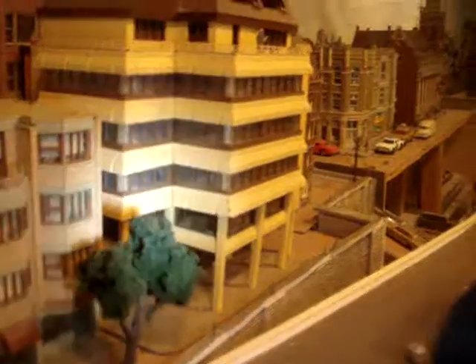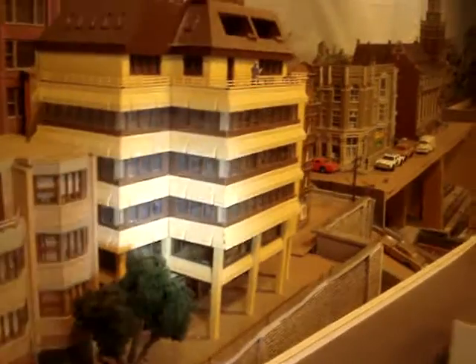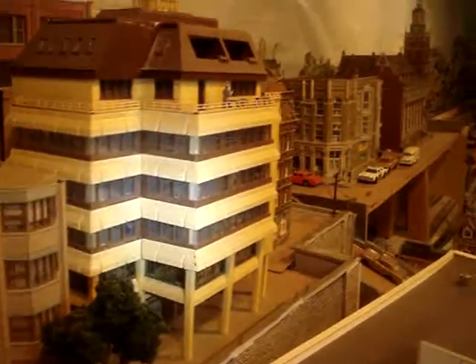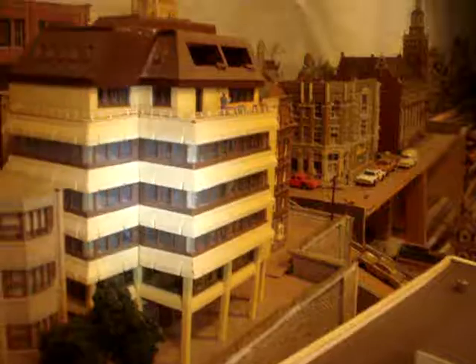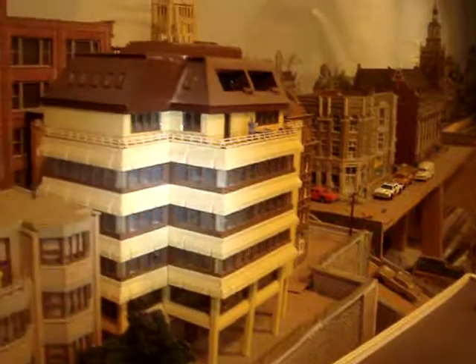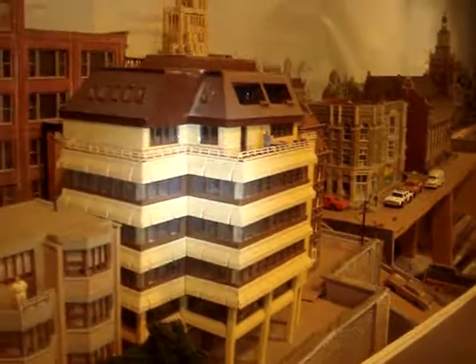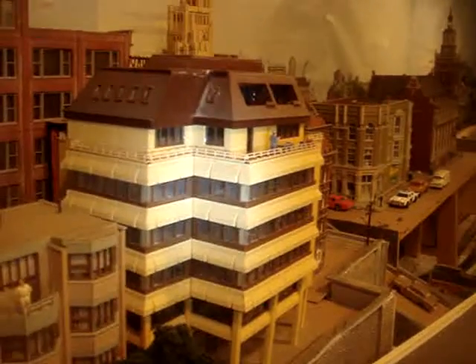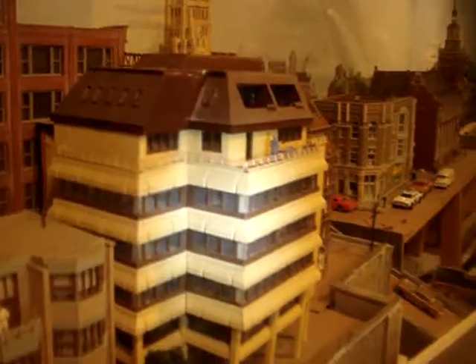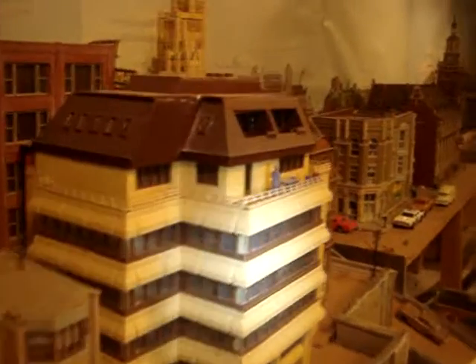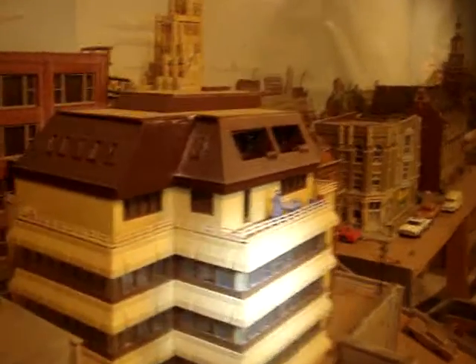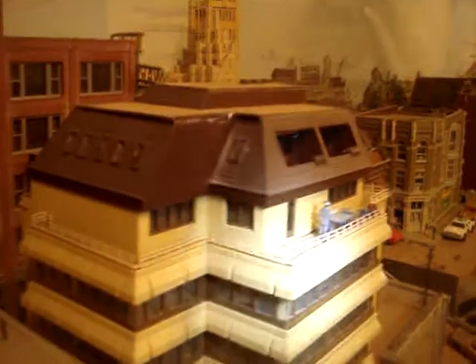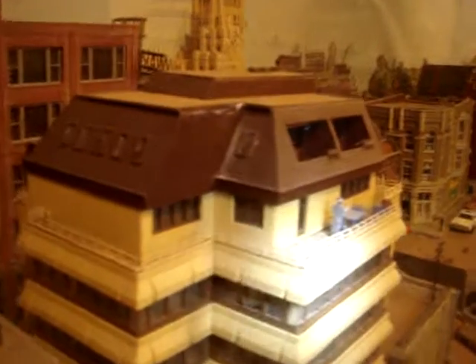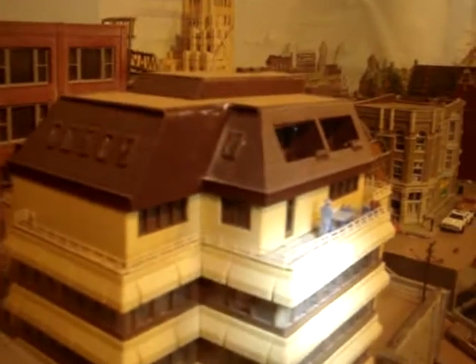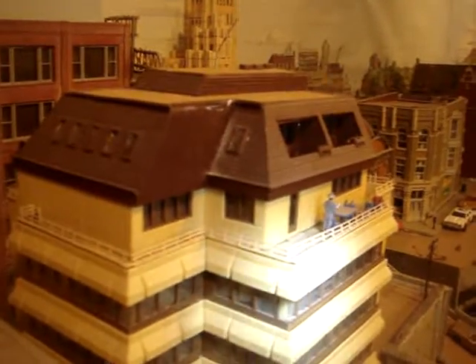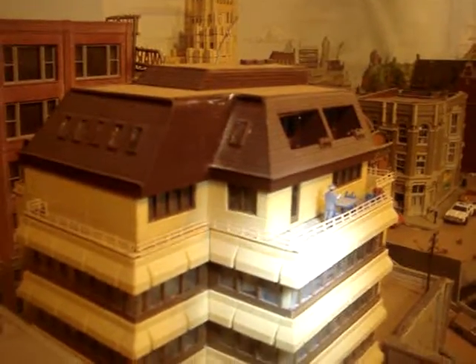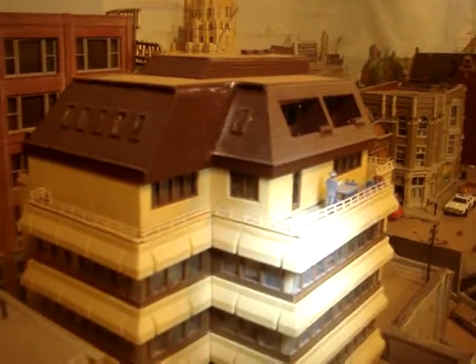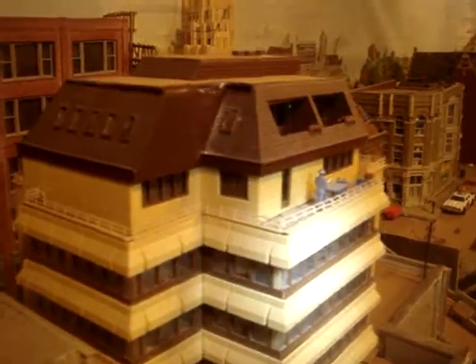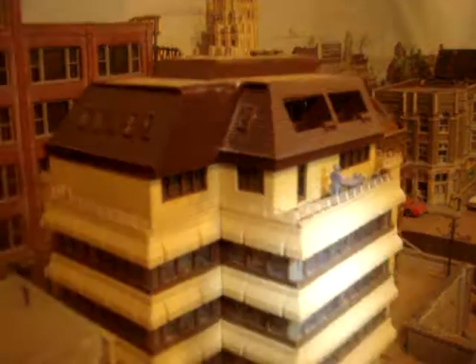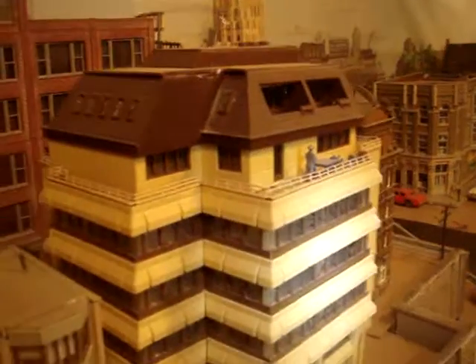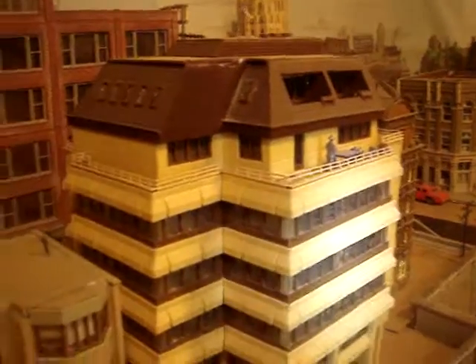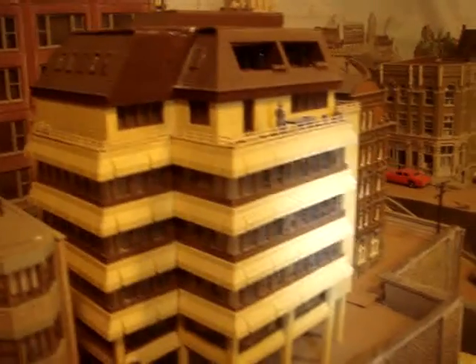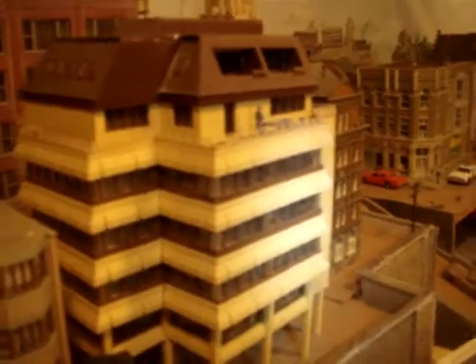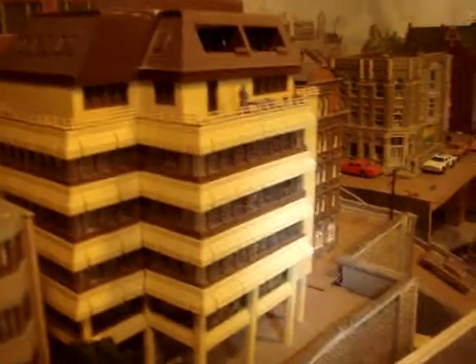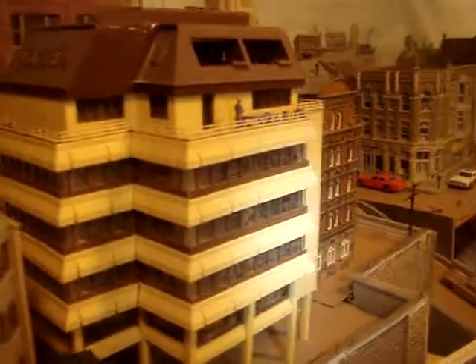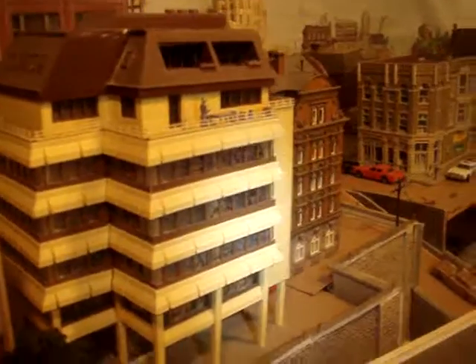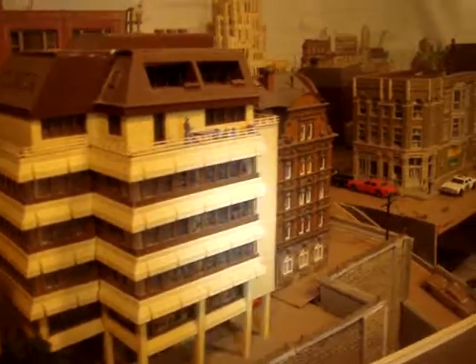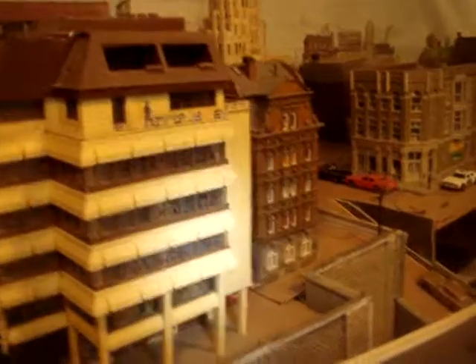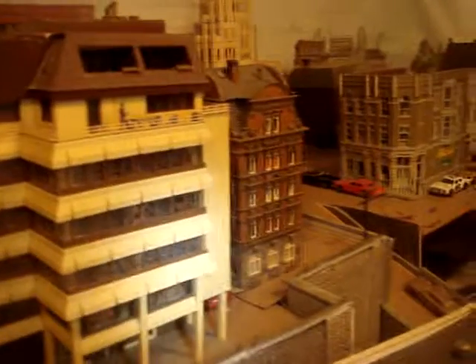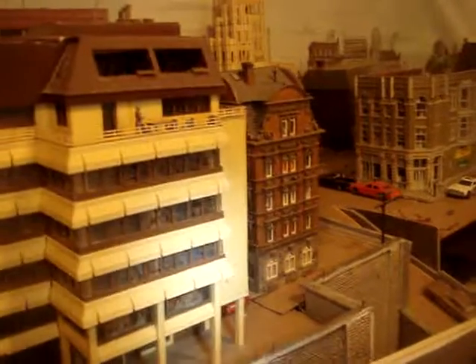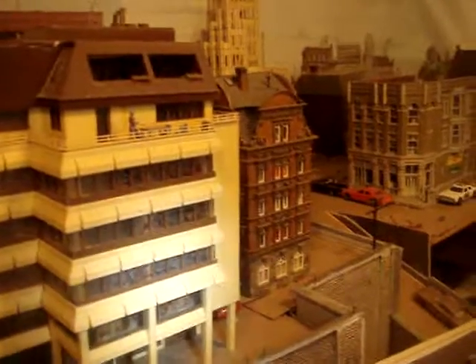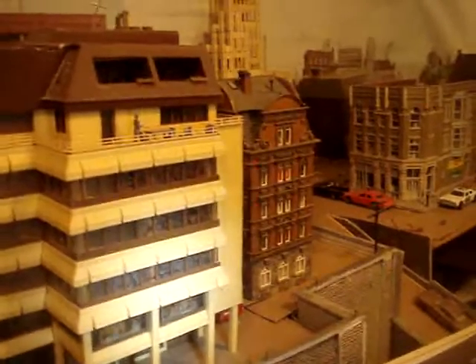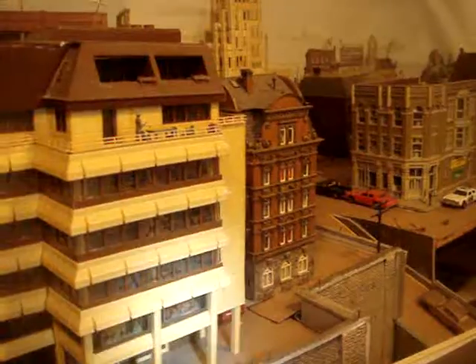Here's an office building with an executive patio on the top roof. And this ornate ancient building here is the record center for the city.